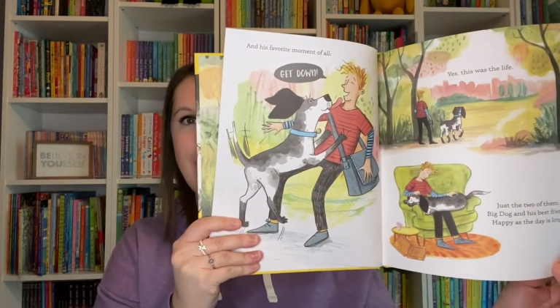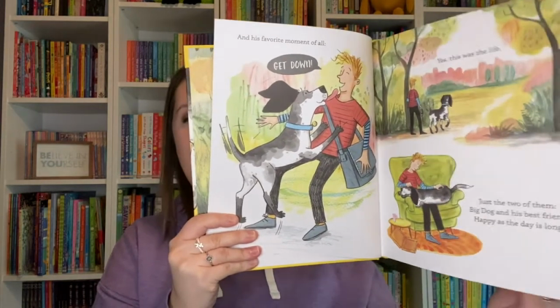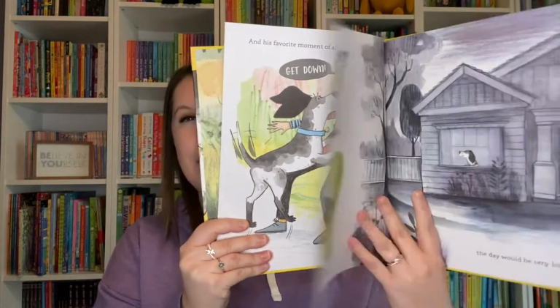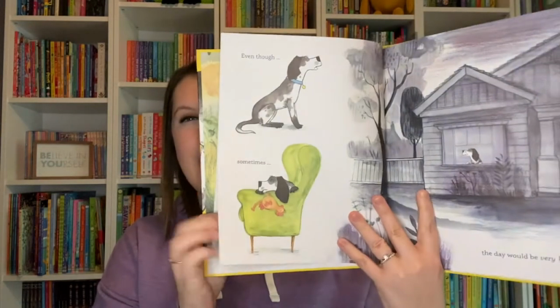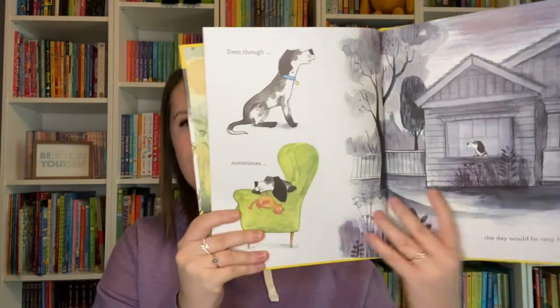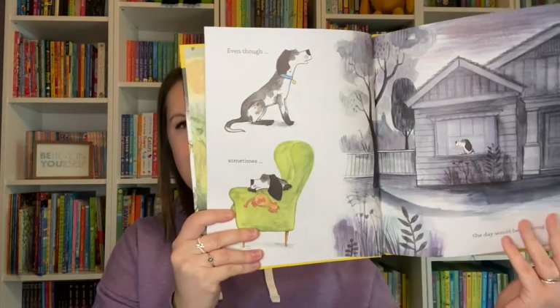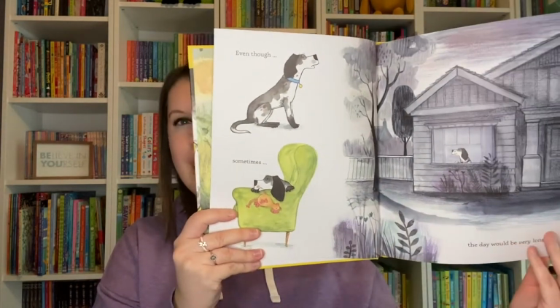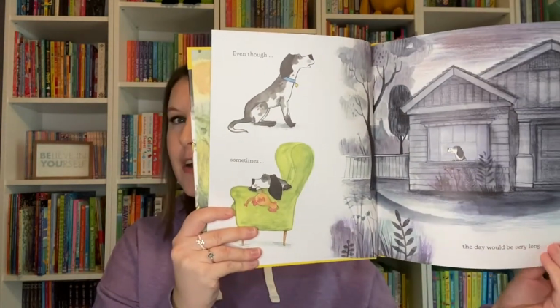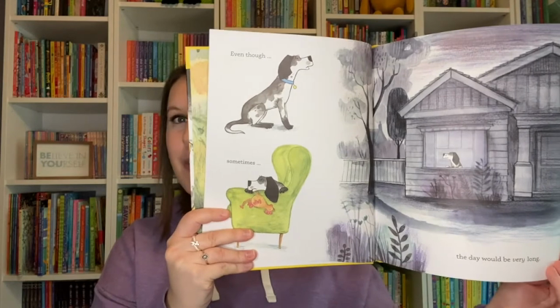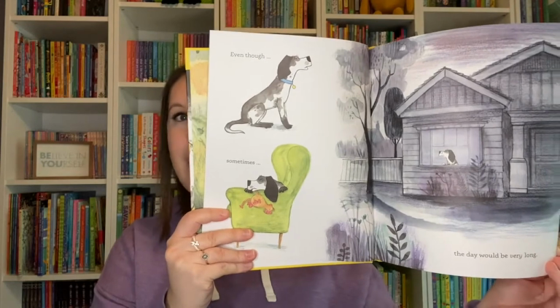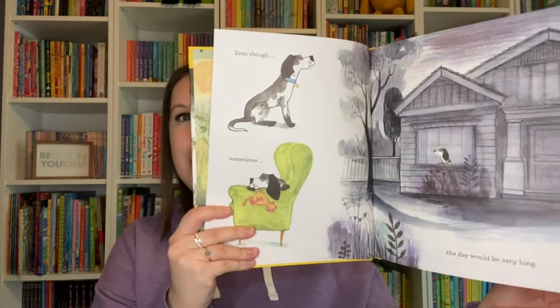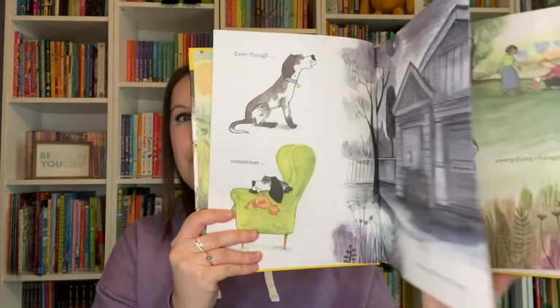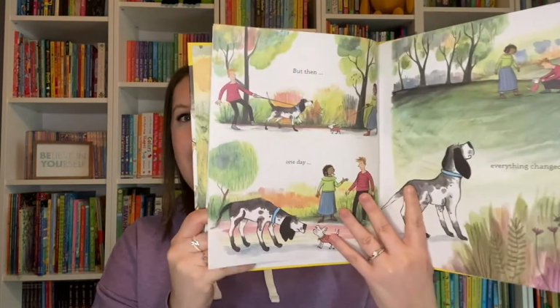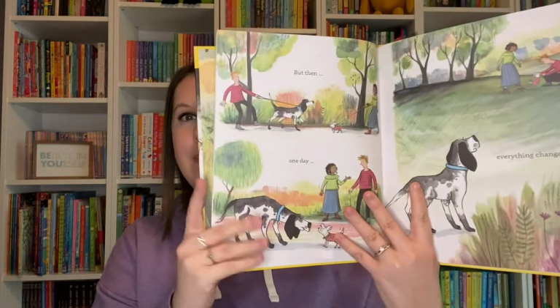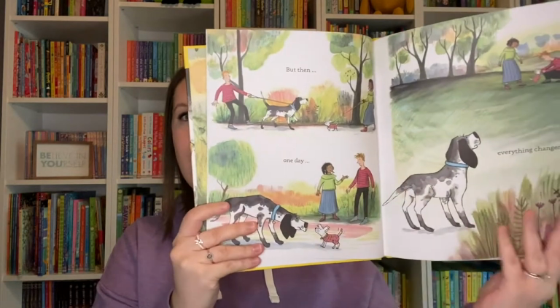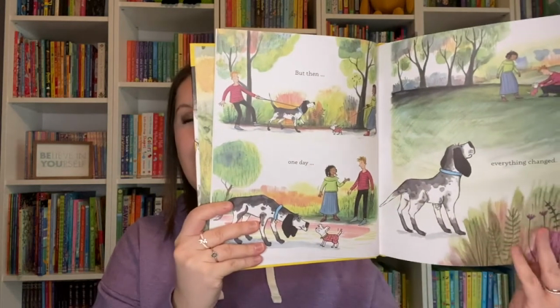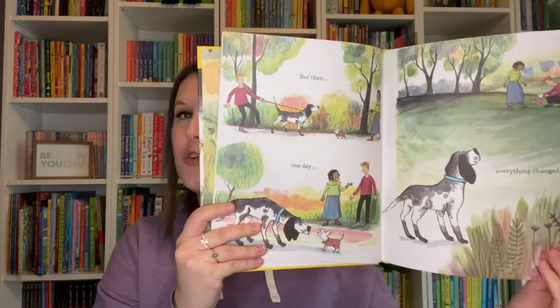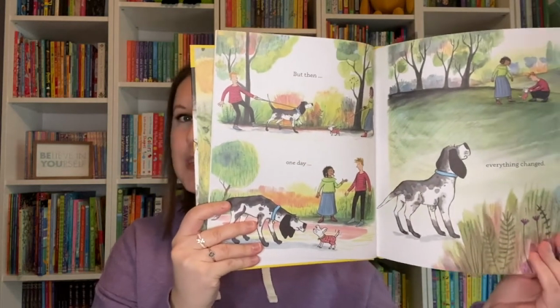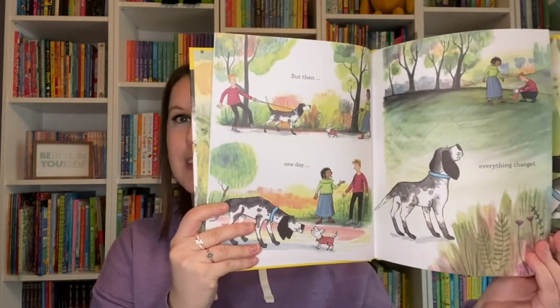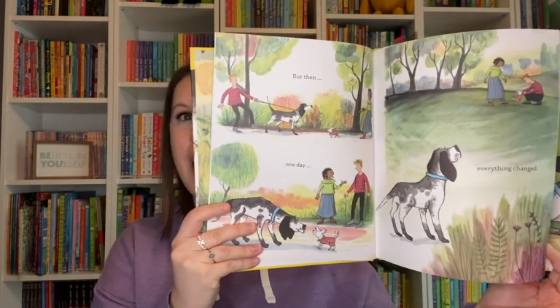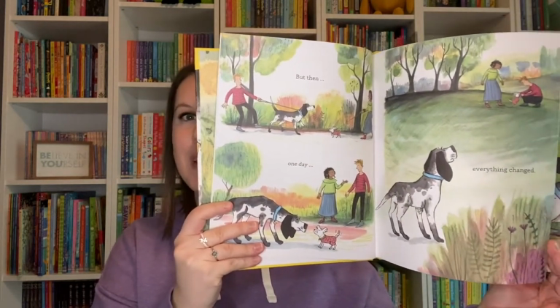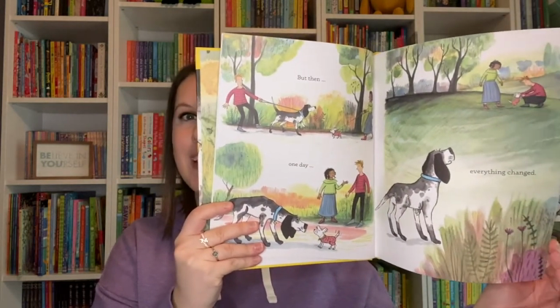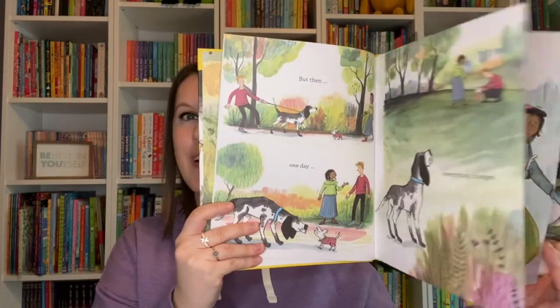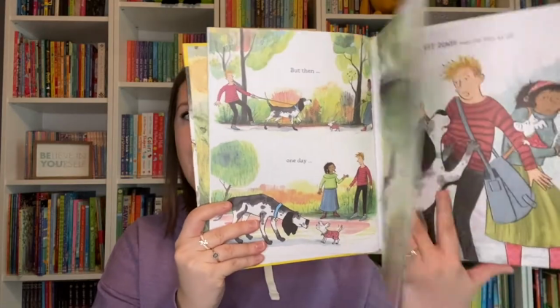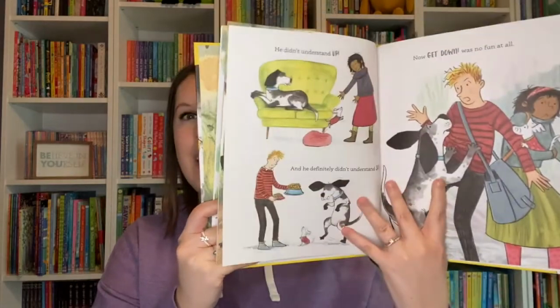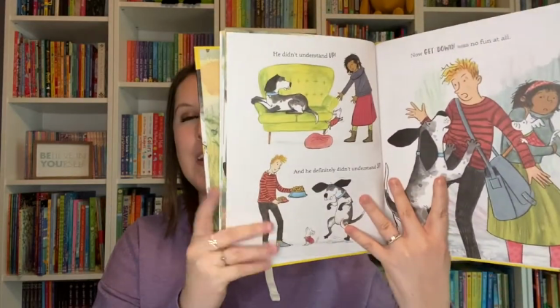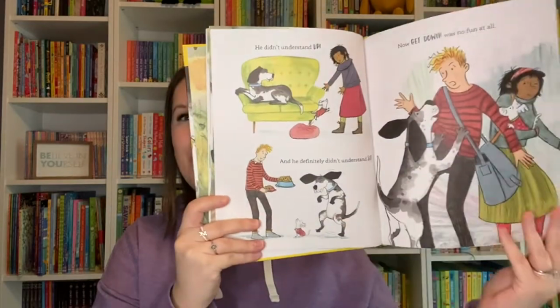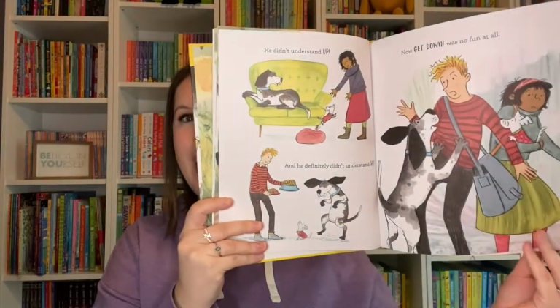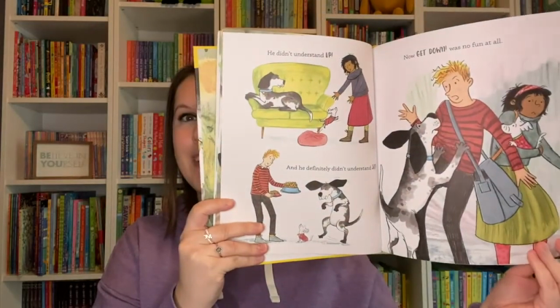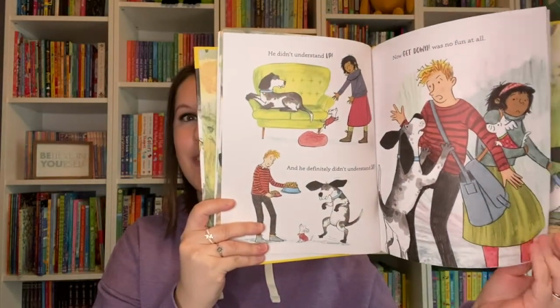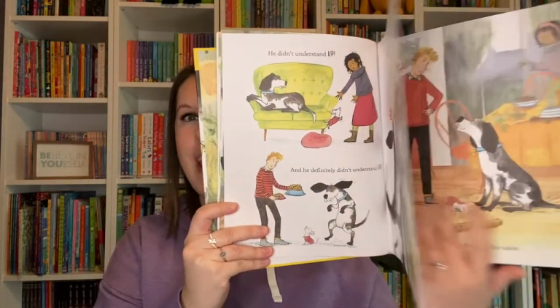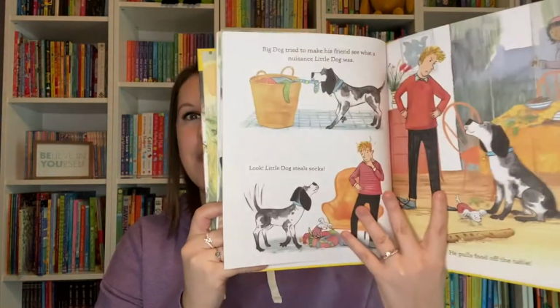At first they're not sure they can get along very well, but as time goes on they figure out a way and a new routine so that everybody can get along, and then it's not so bad having Little Dog around after all.